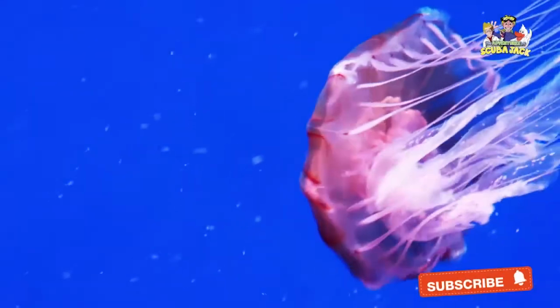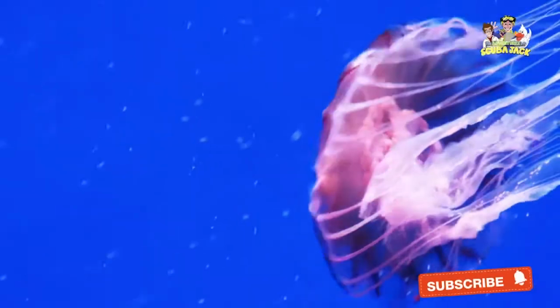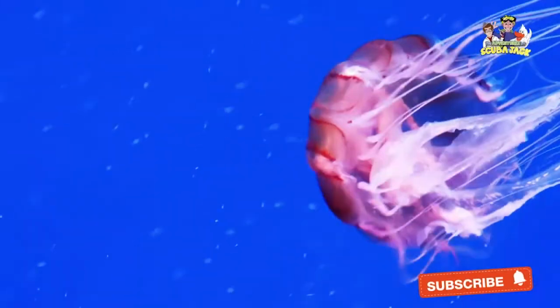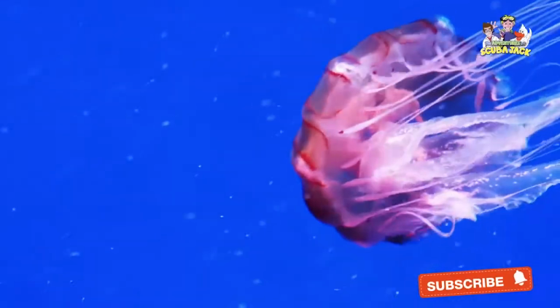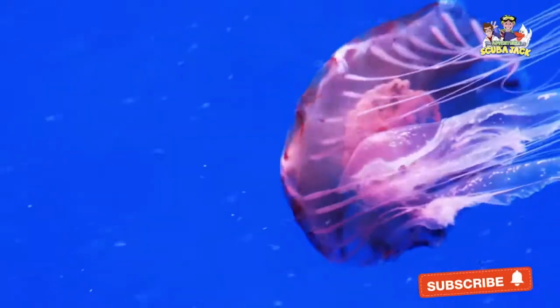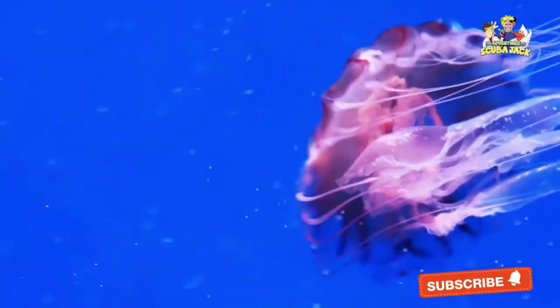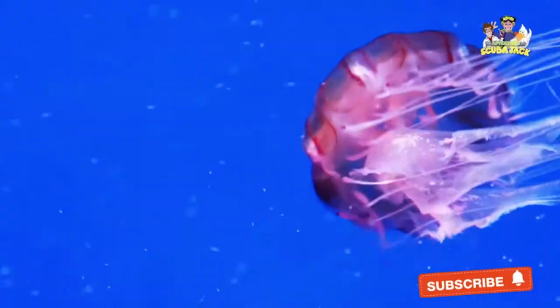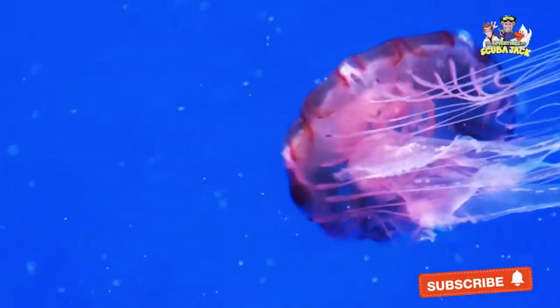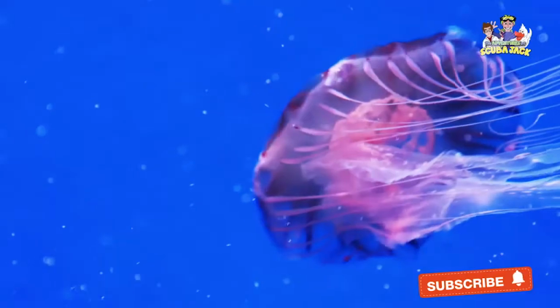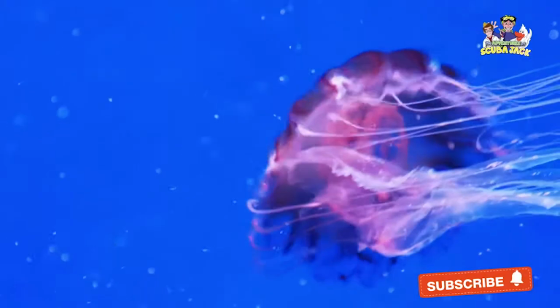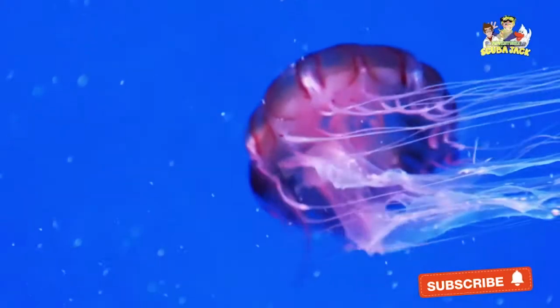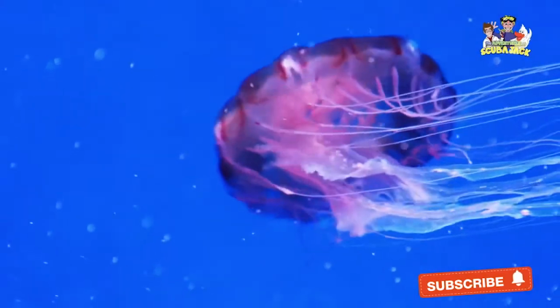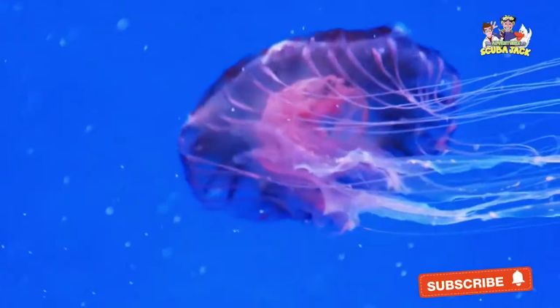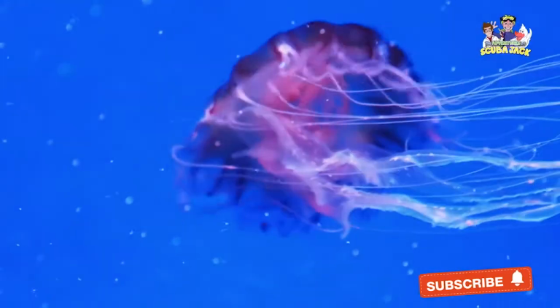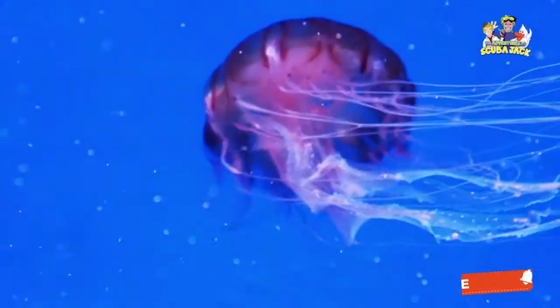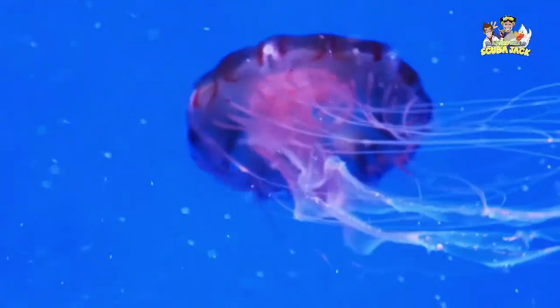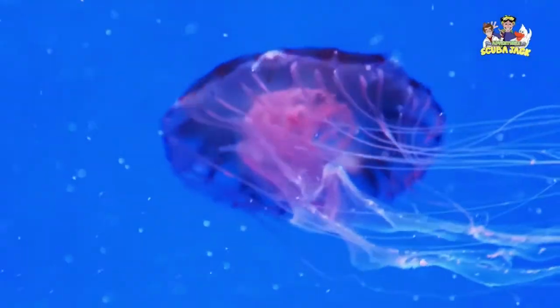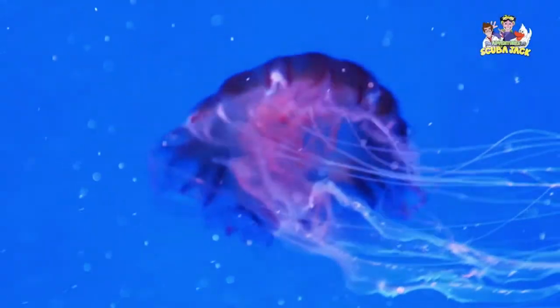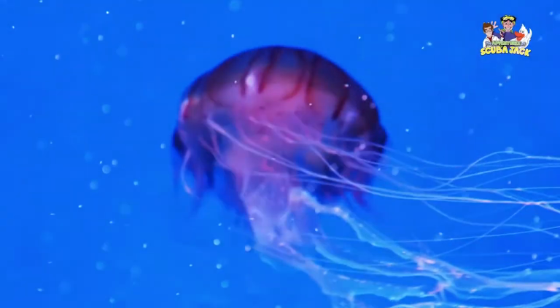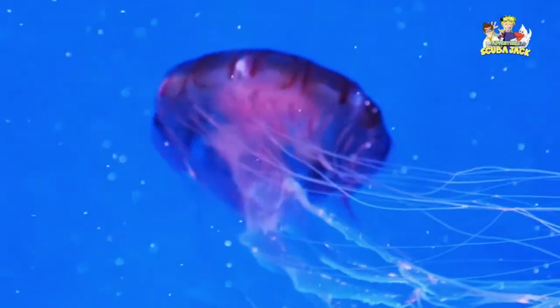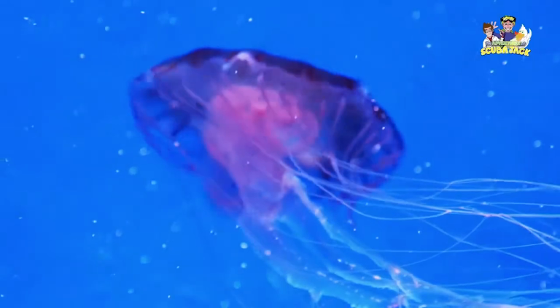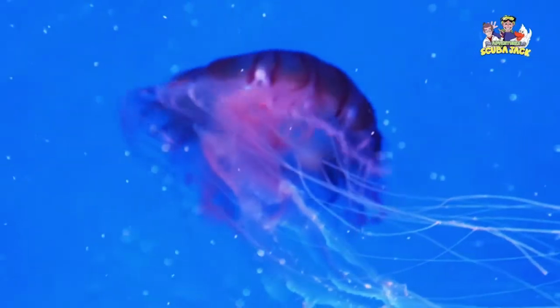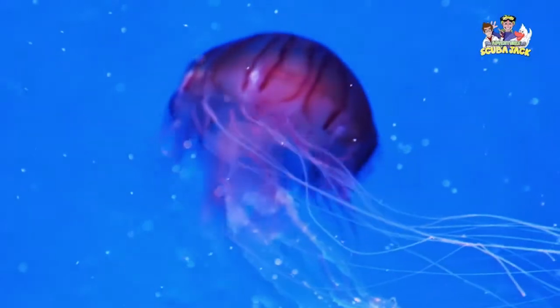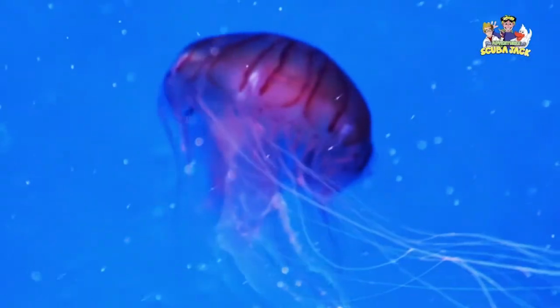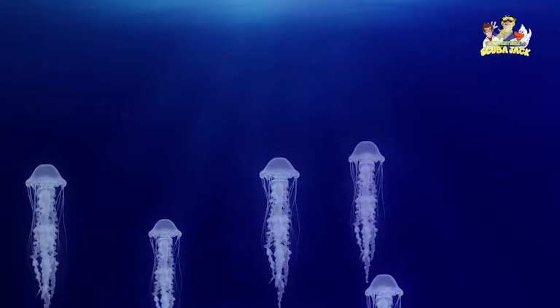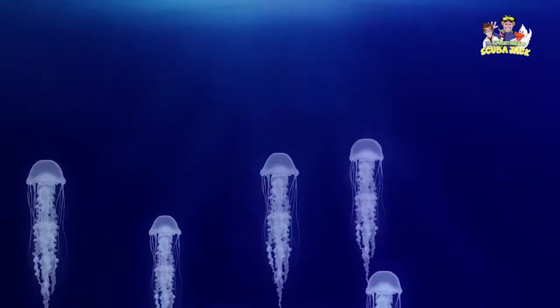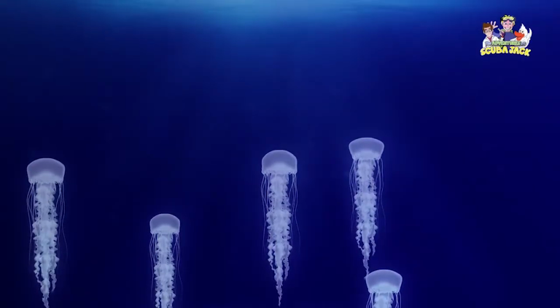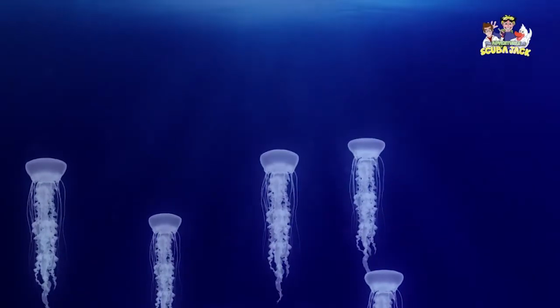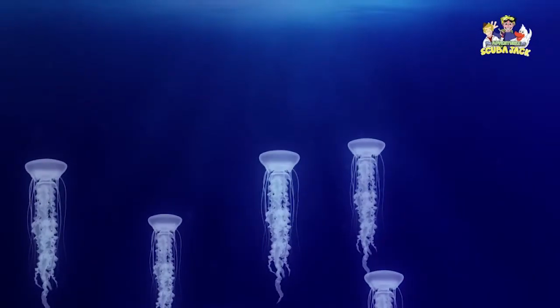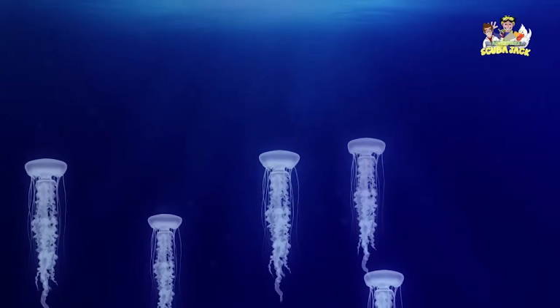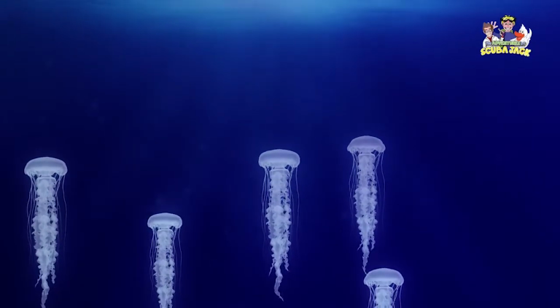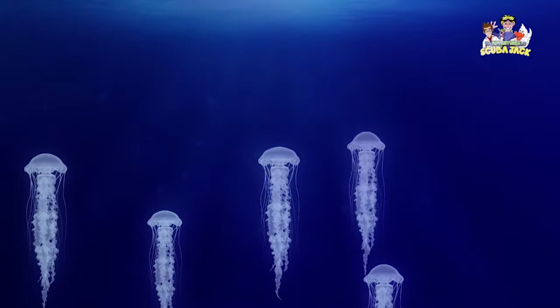As for the tentacles, they have sharp stinging cells that can protect the jellyfish from predators. These stinging cells are often known to injure humans that brush up against jellyfish. If you are swimming in the ocean, make sure that you are keeping your distance.